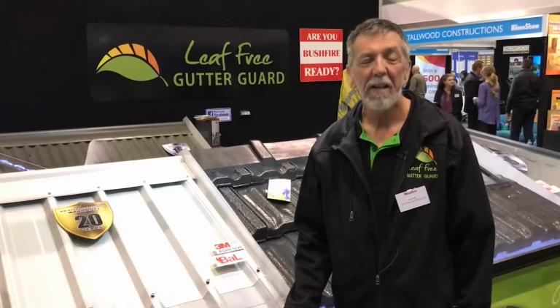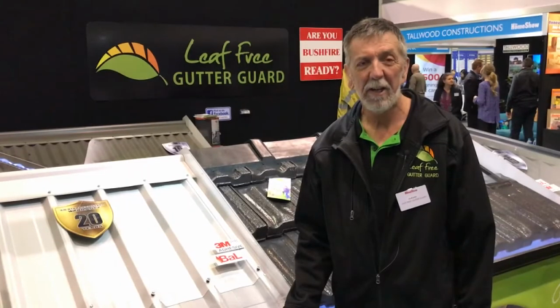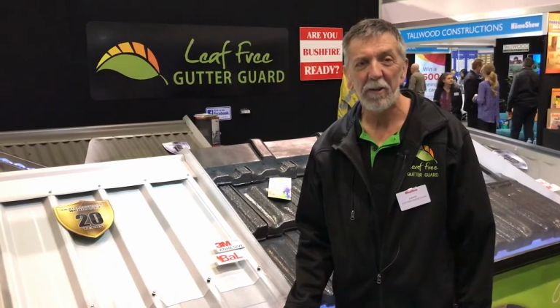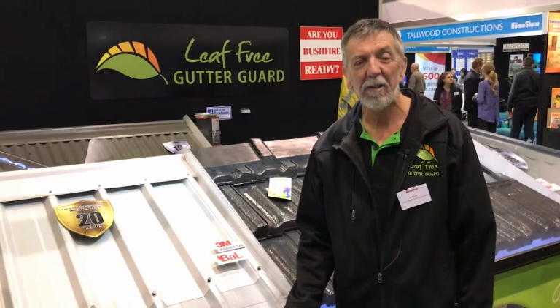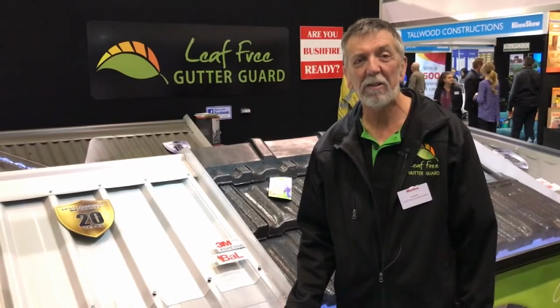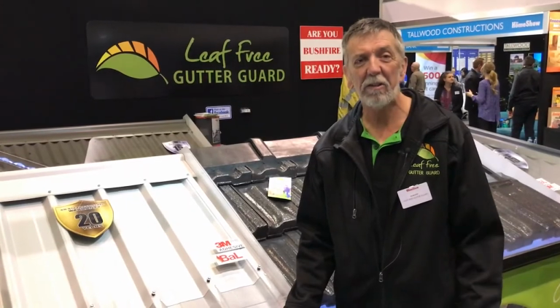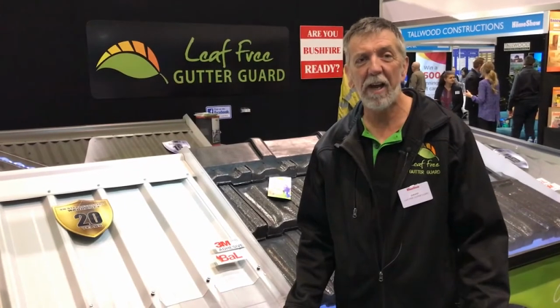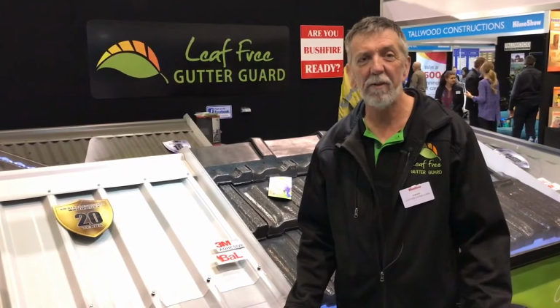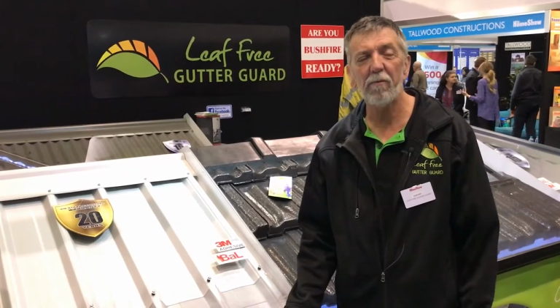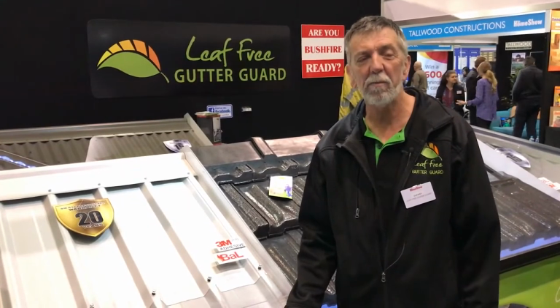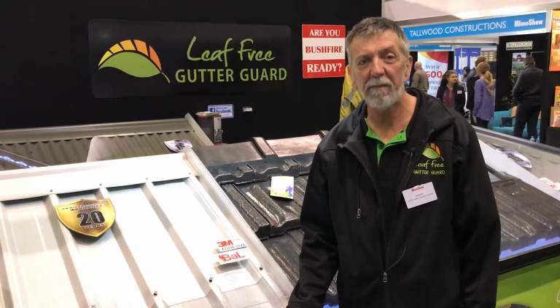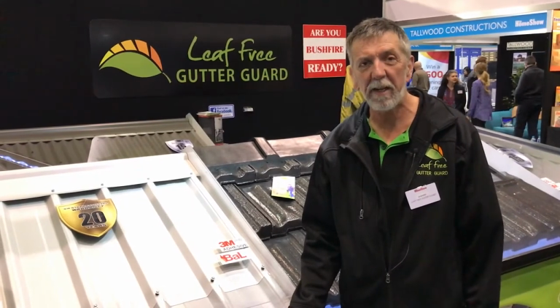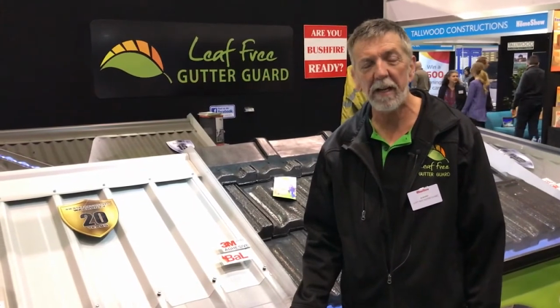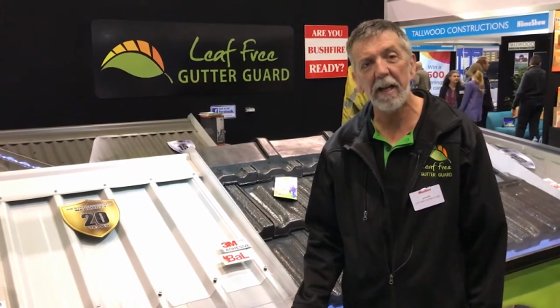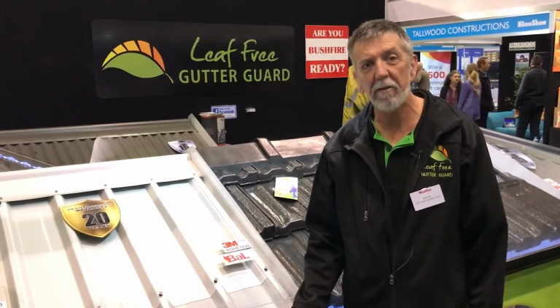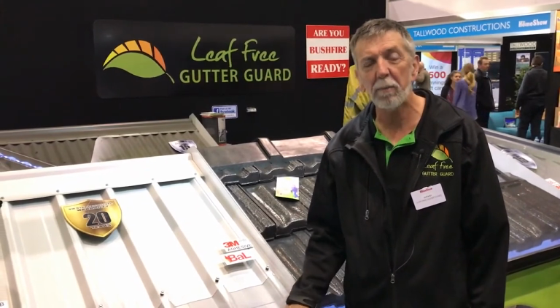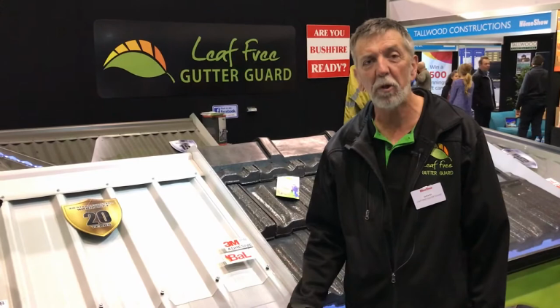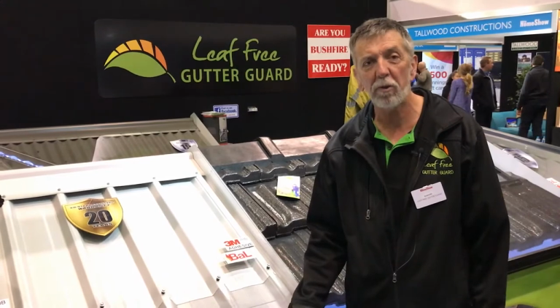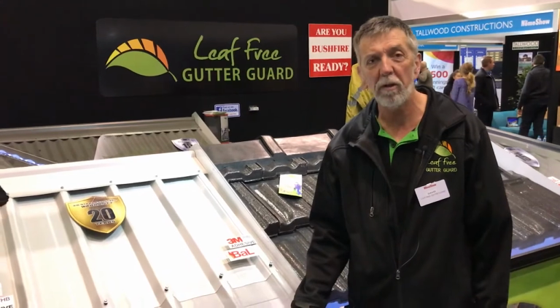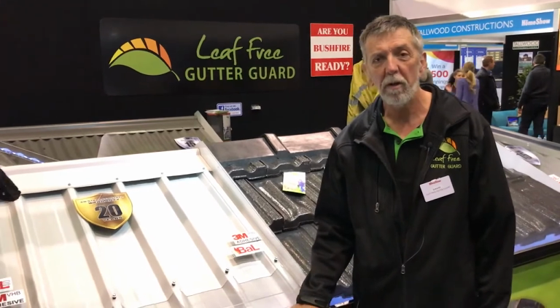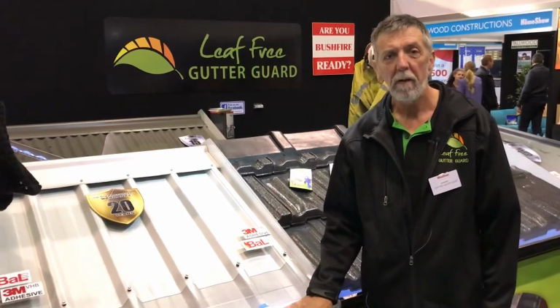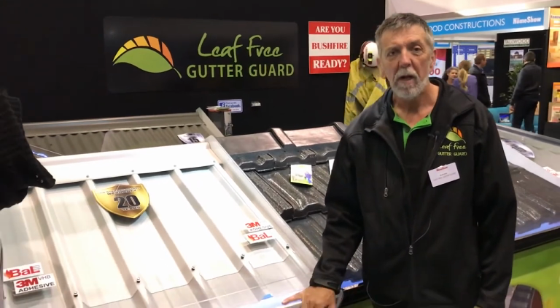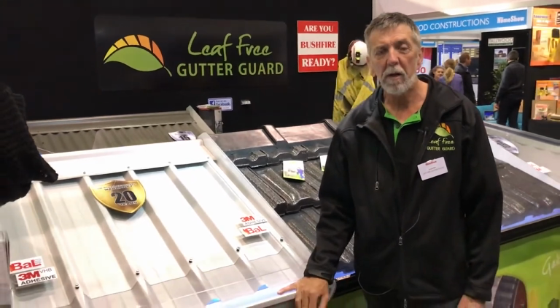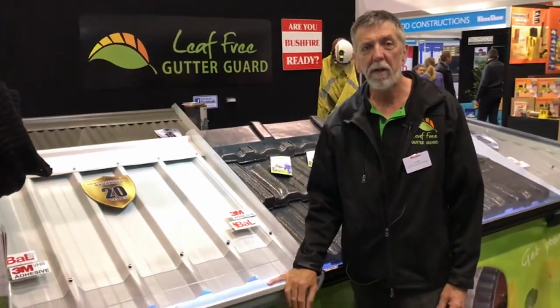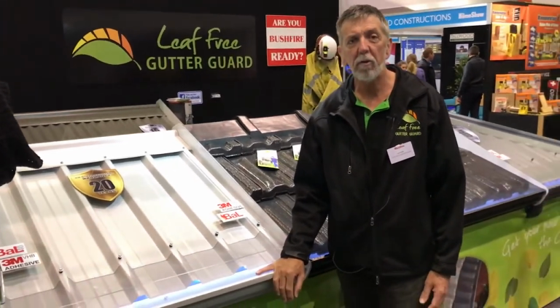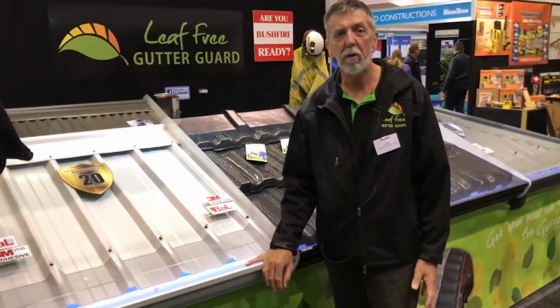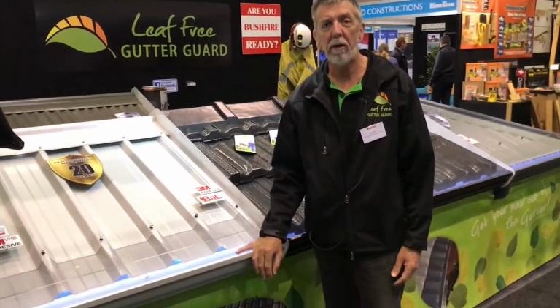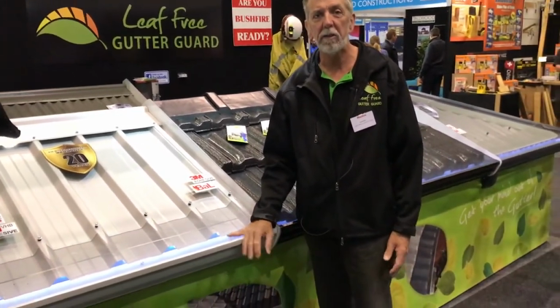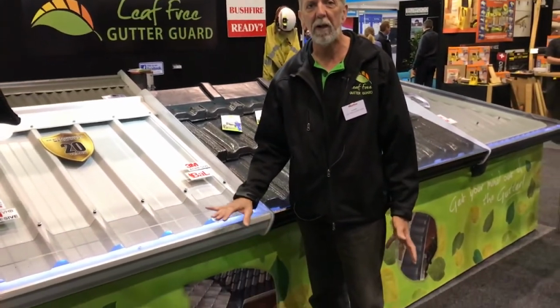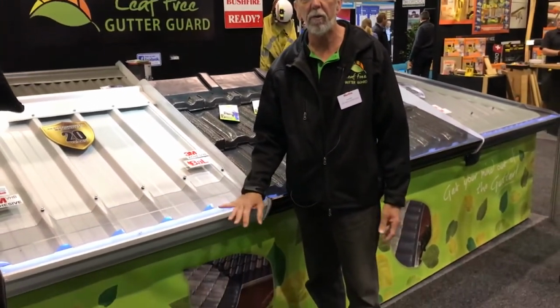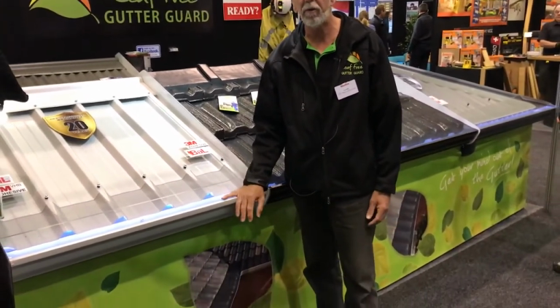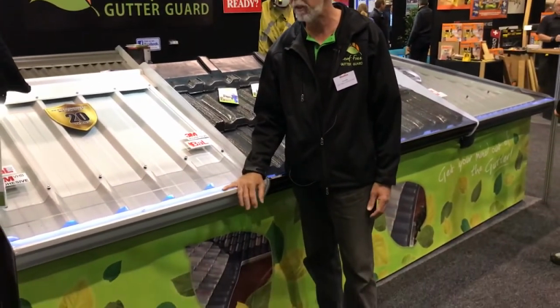Hello, it's David from Leaf-Free Guttering here at the Perth Home Show. I'm here to explain to you a few things.